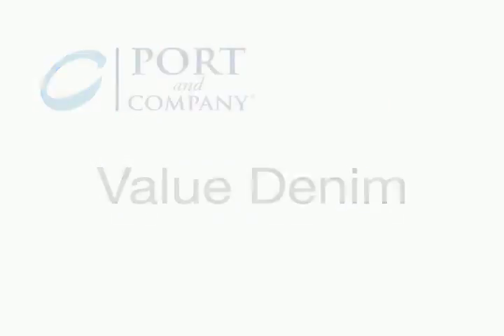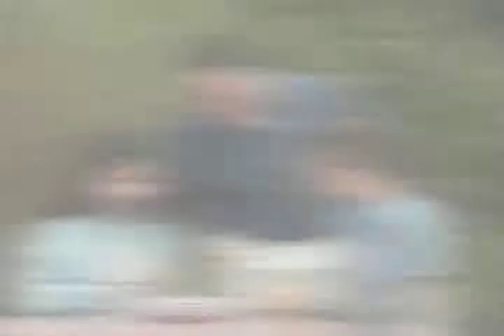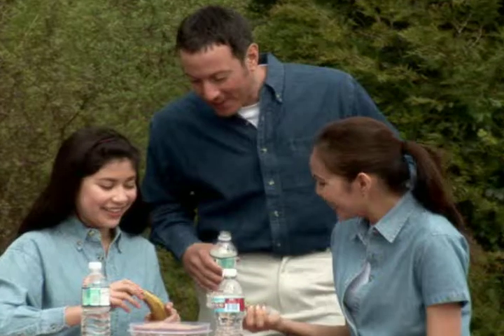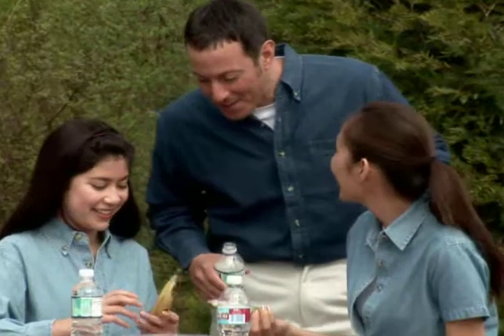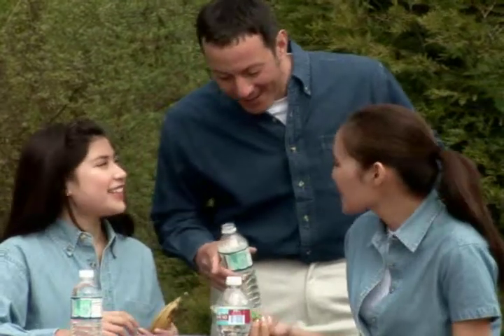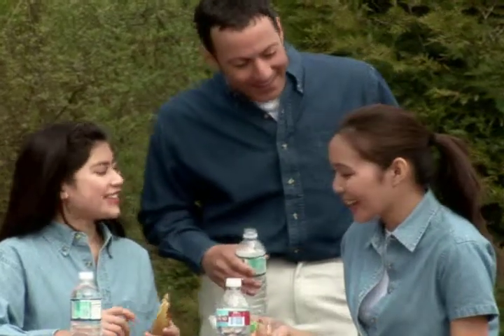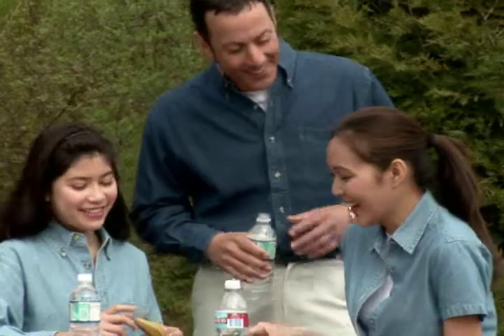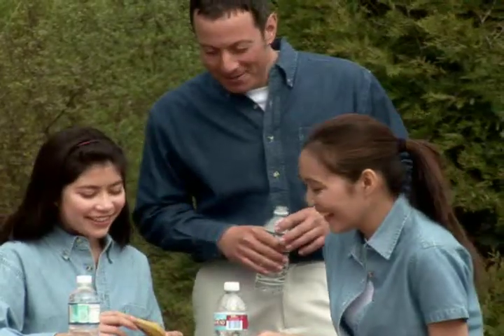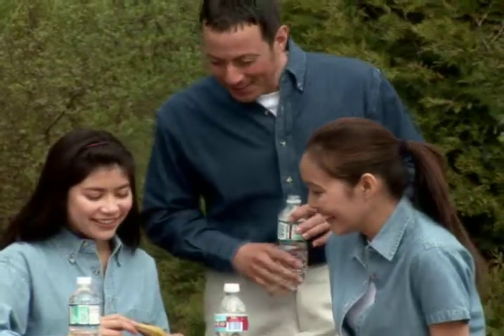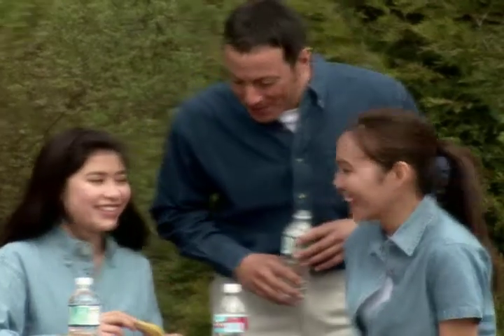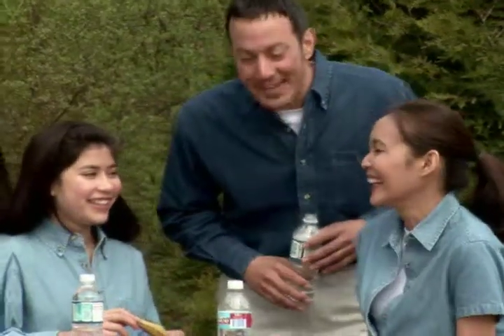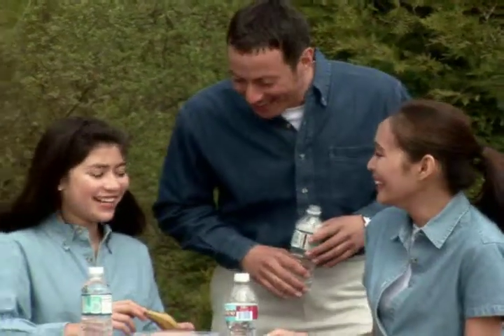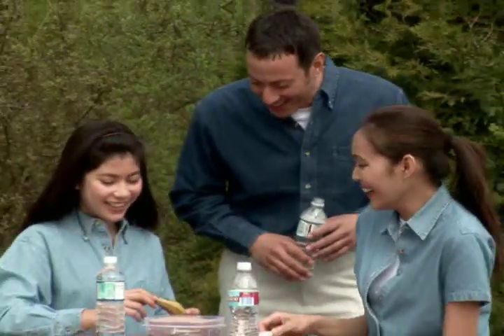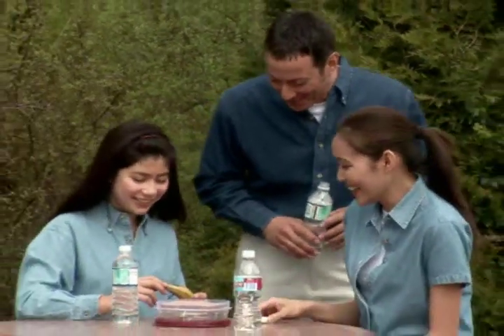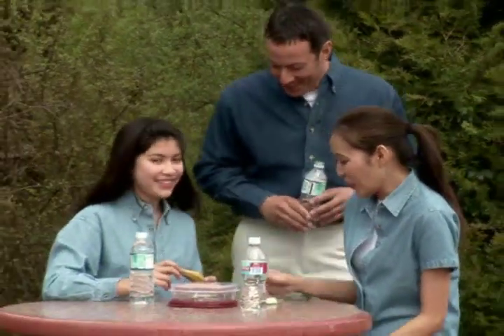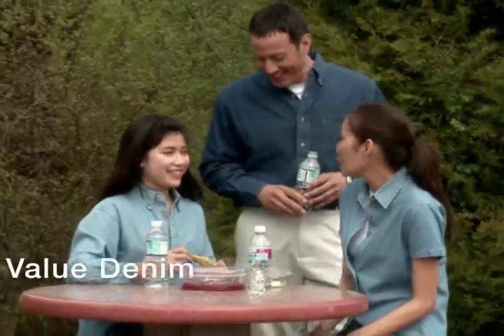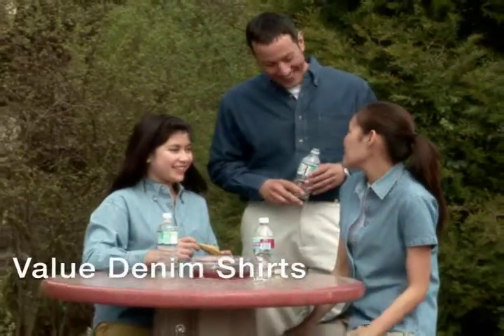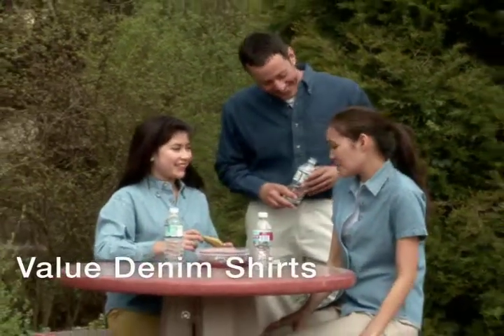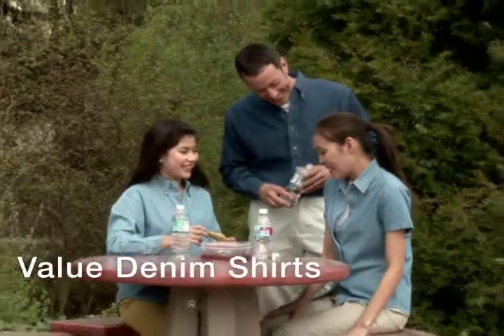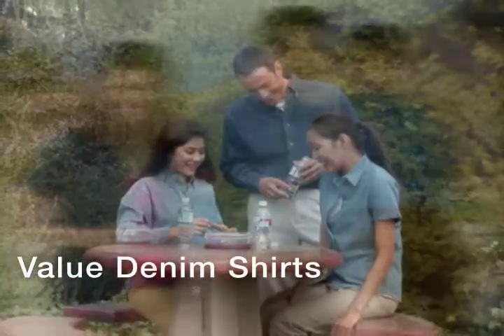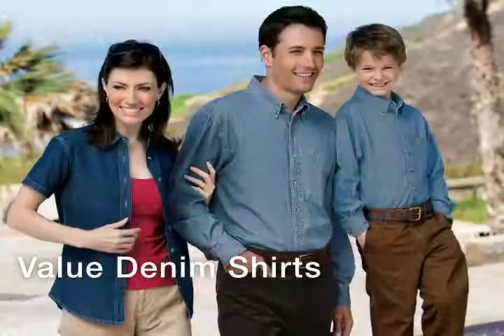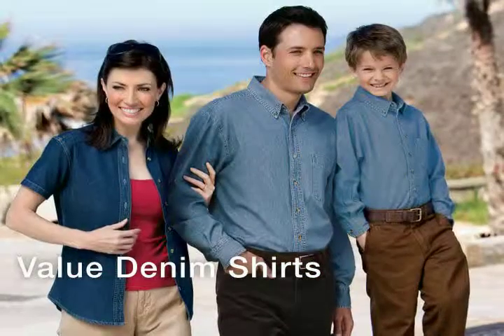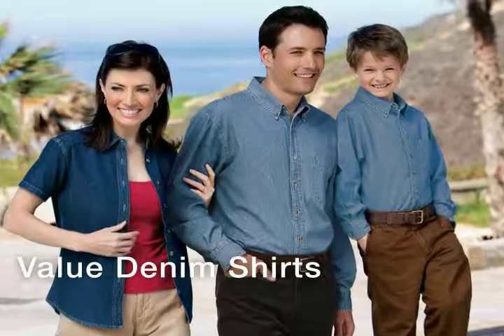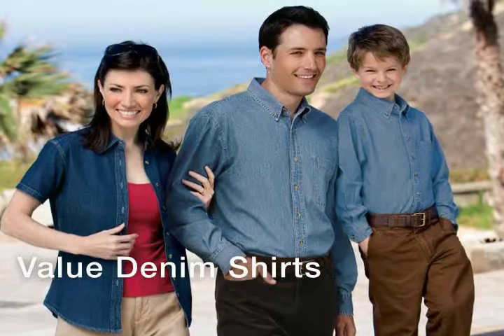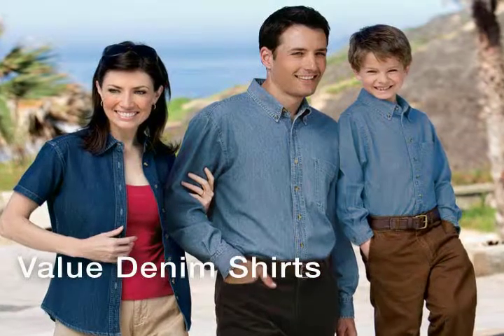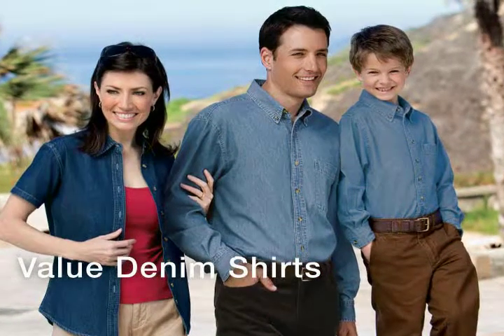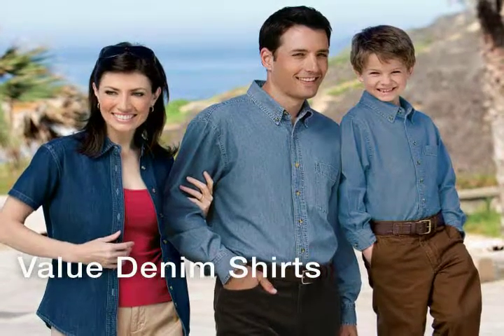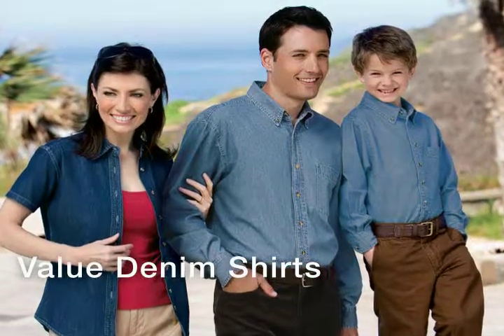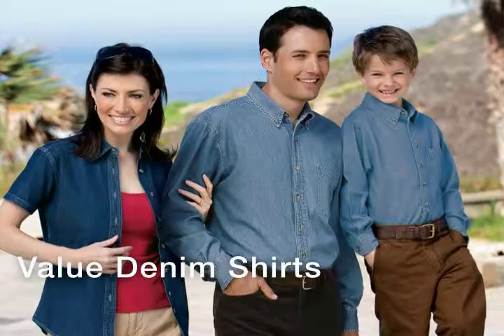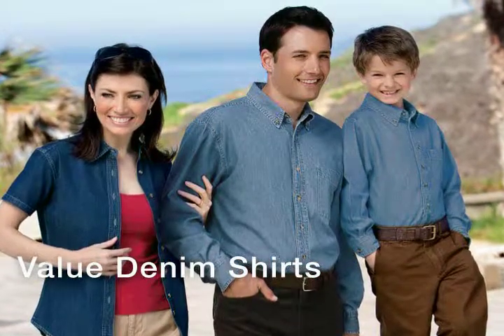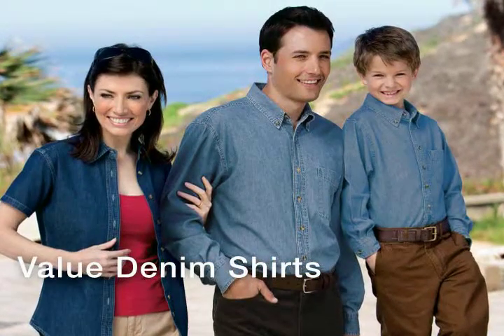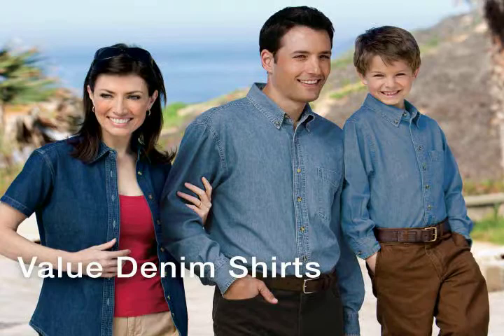An American classic, denim is the perfect blend of comfort and durability, and so are these Port & Company value denim shirts. With sturdy construction and garment wash softness, our denim shirts will quickly become a group favorite.